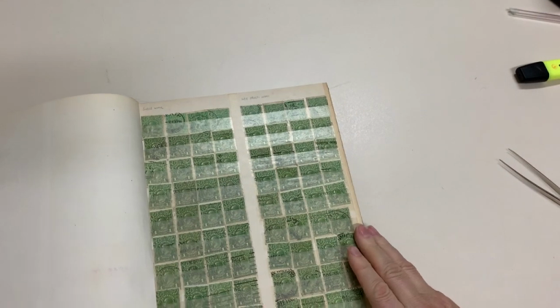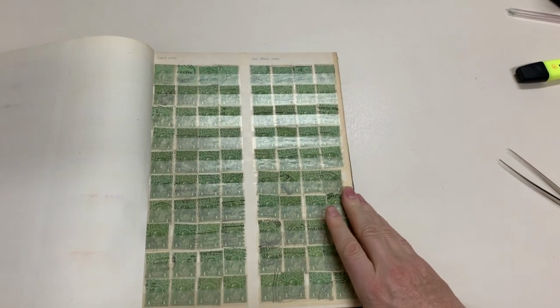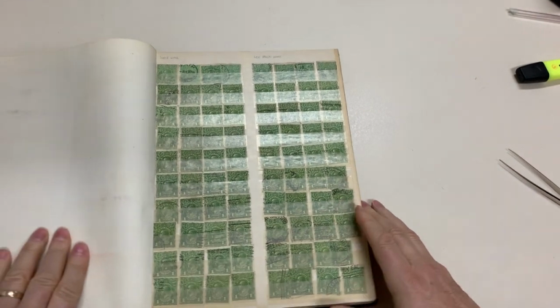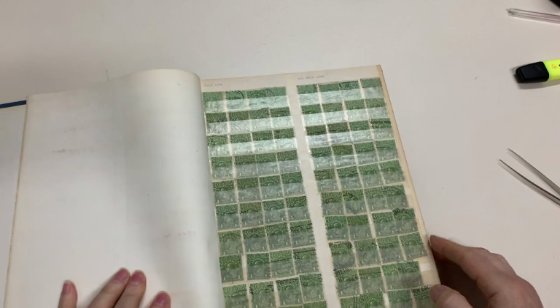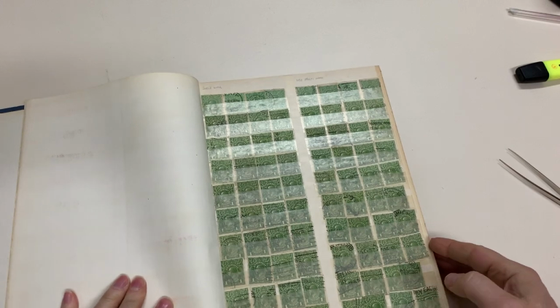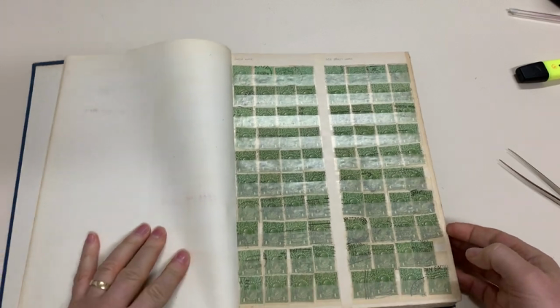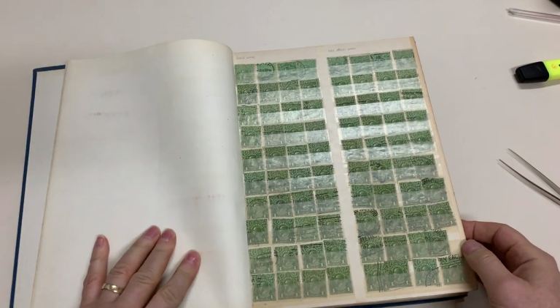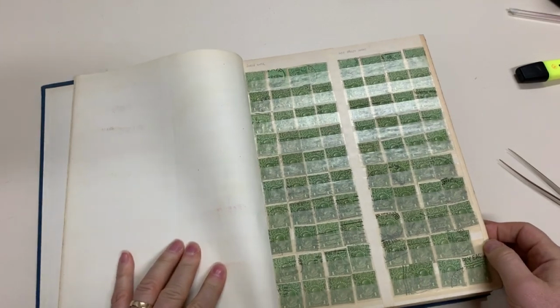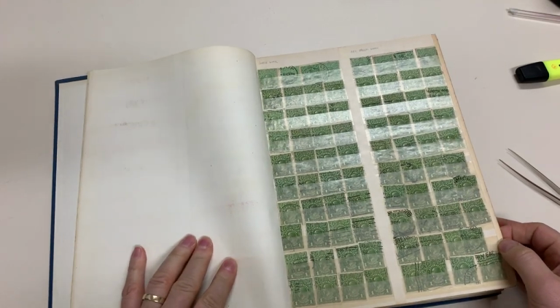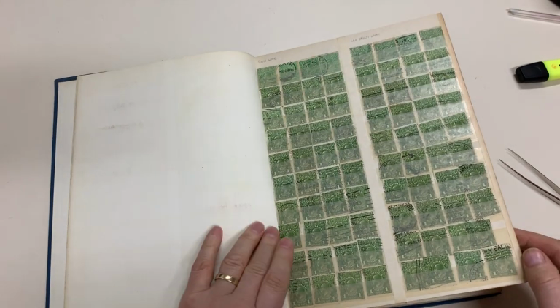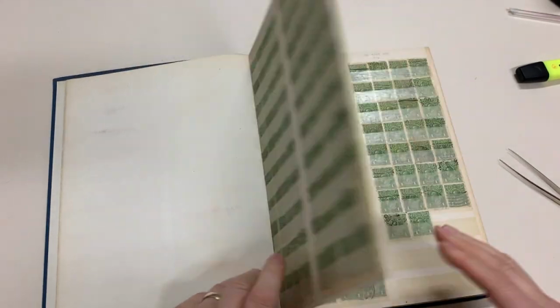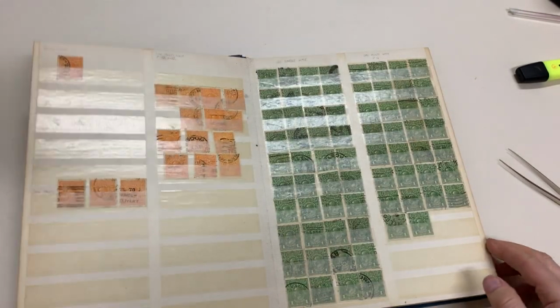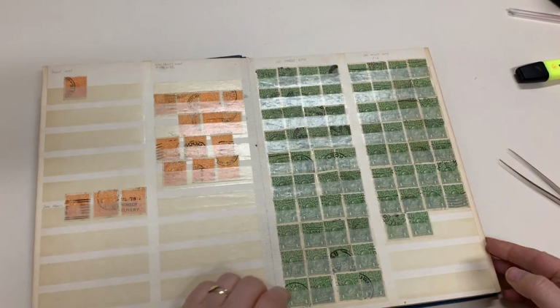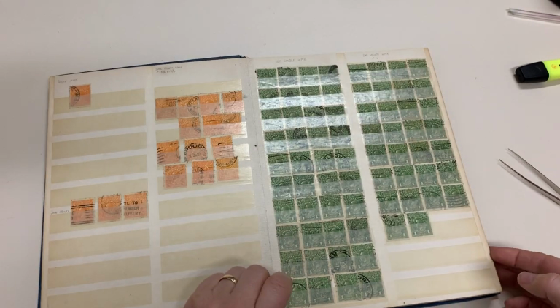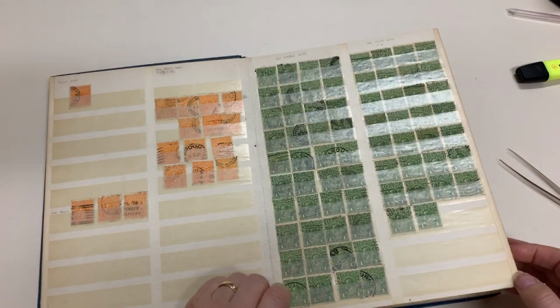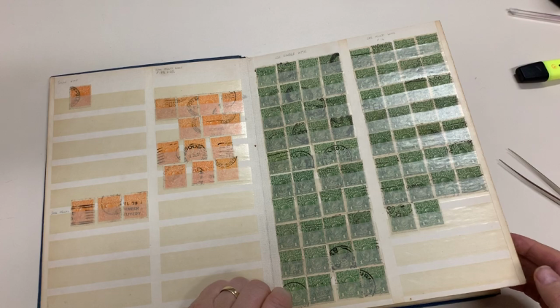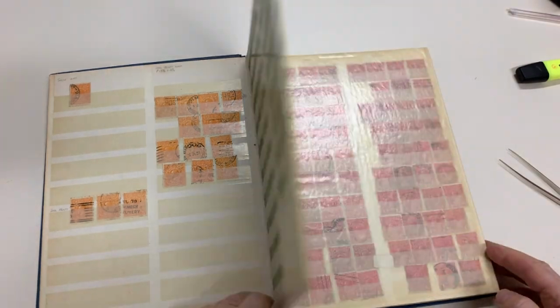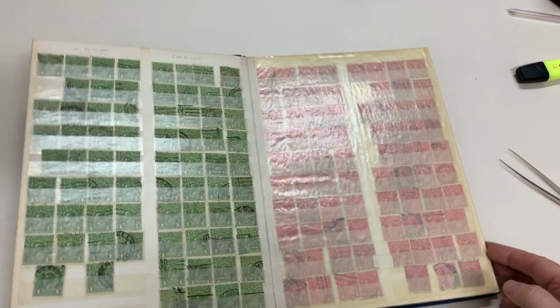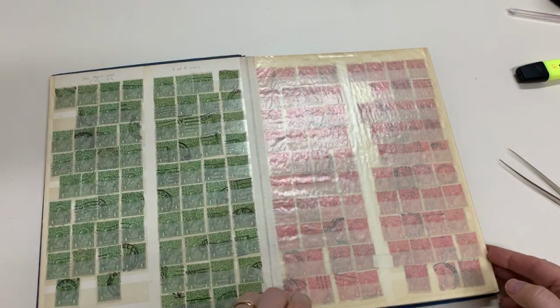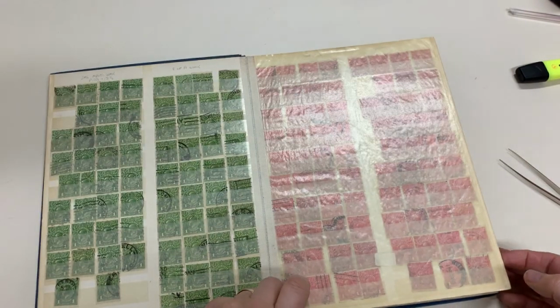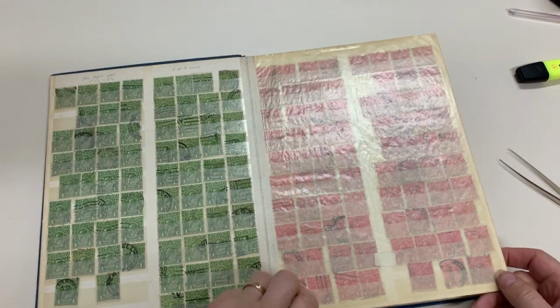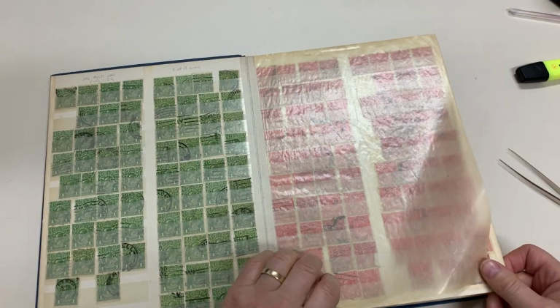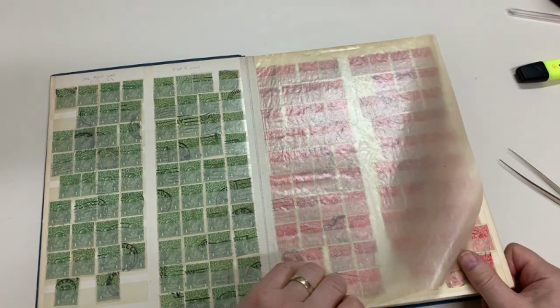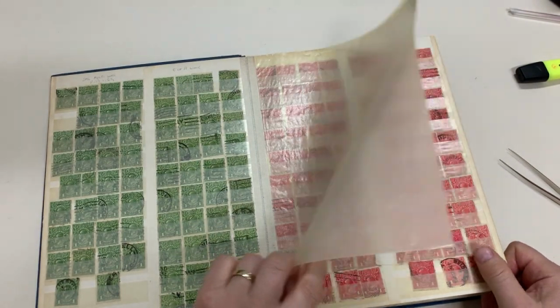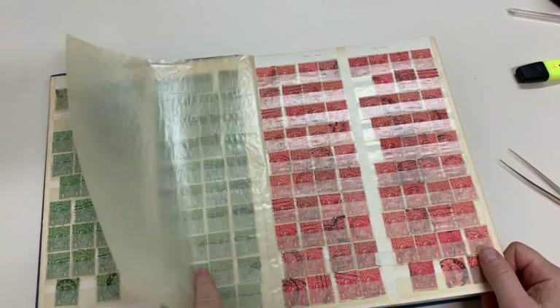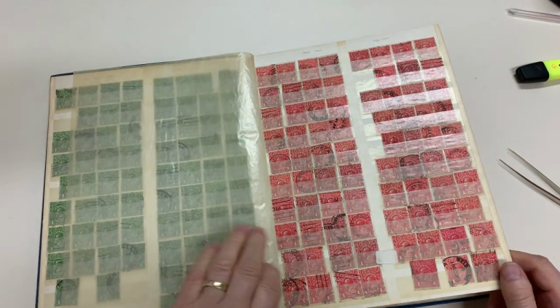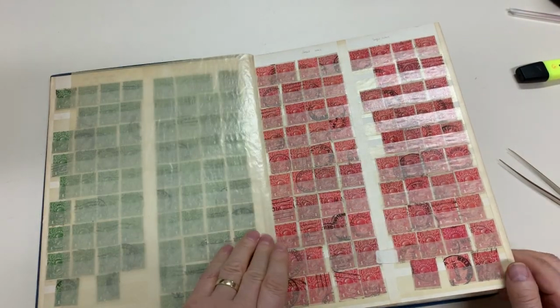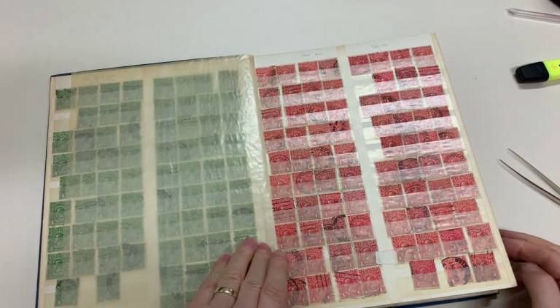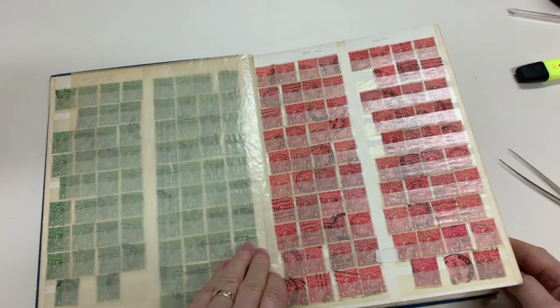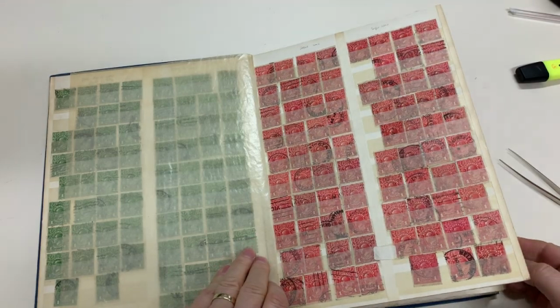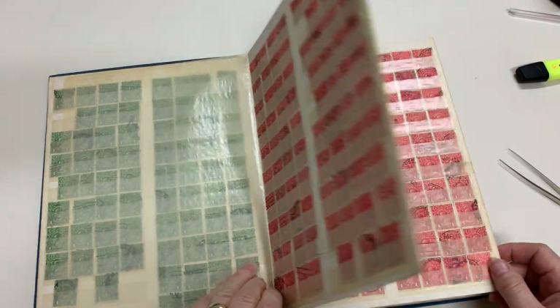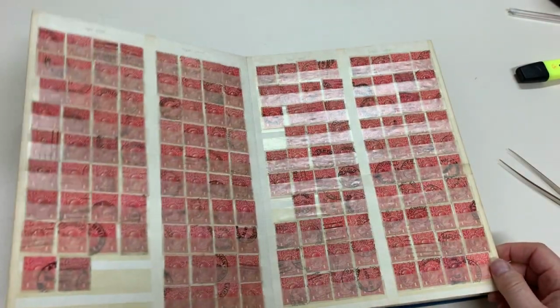My favourite stamp — Penny Green. I think it's the most boring stamp Australia has ever issued, which is not to say that you might not find something good in there. Or Penny Reds.